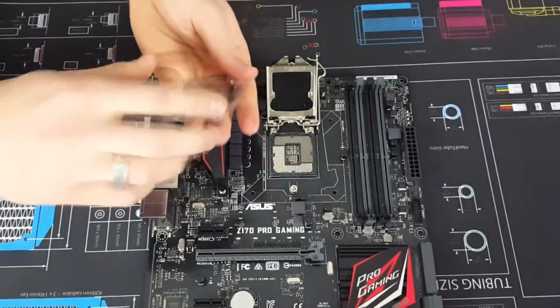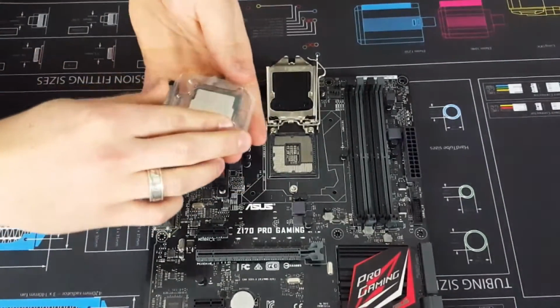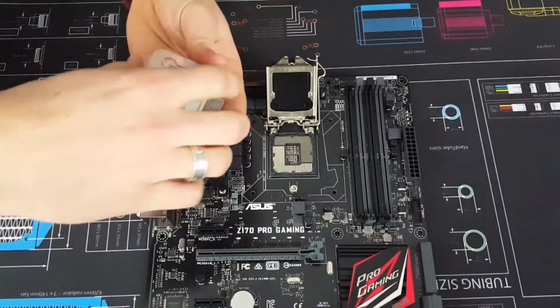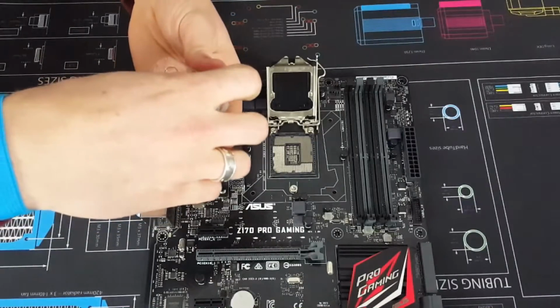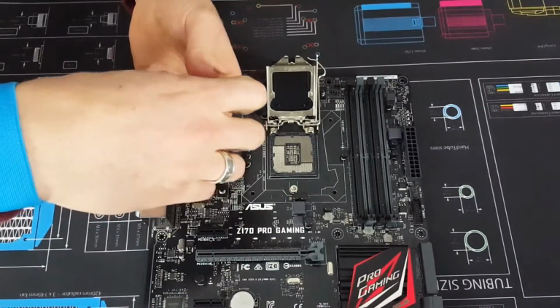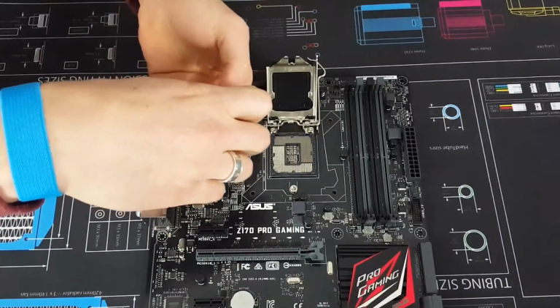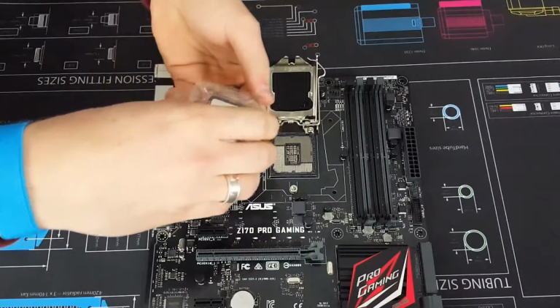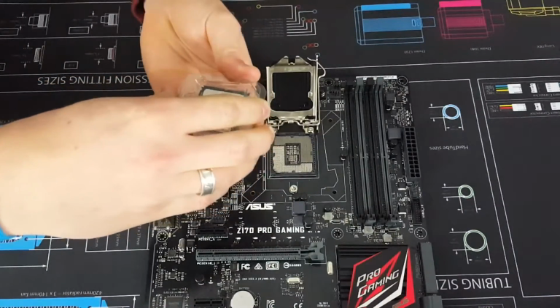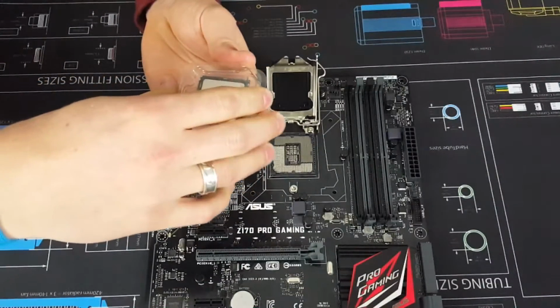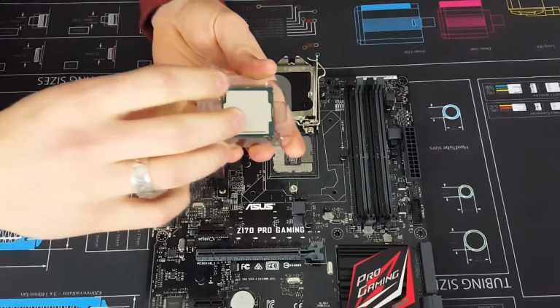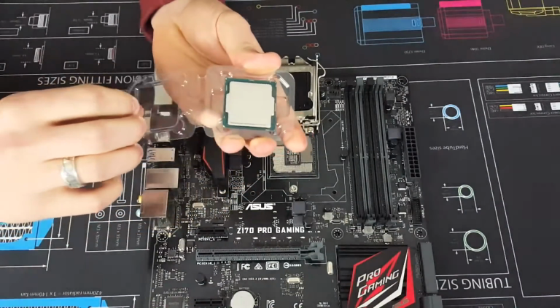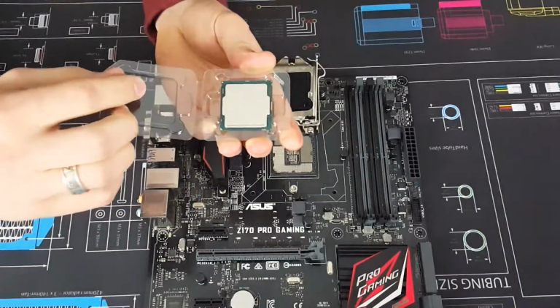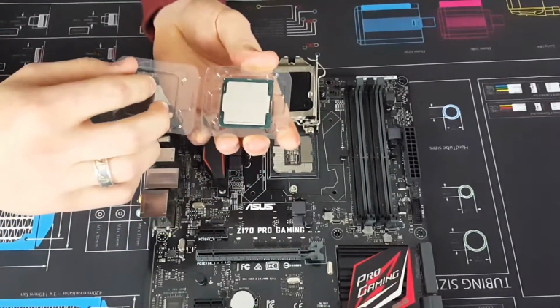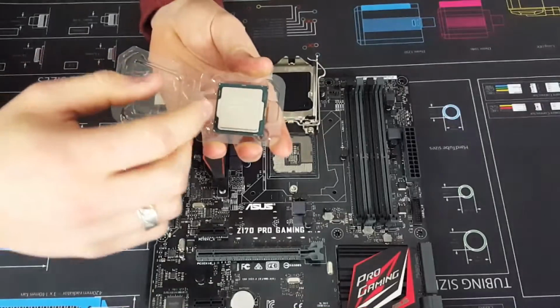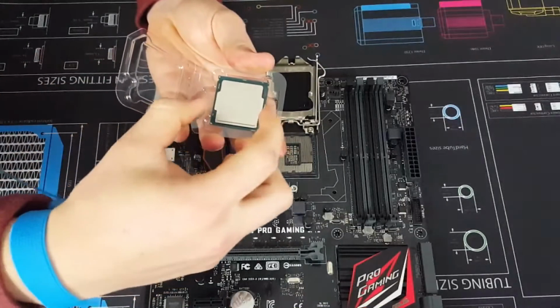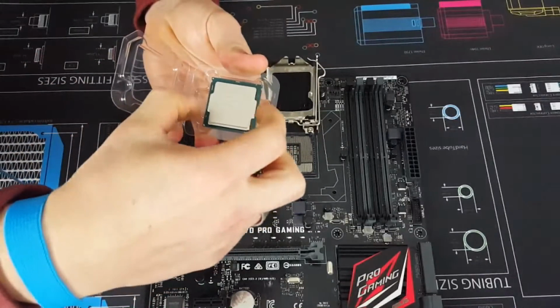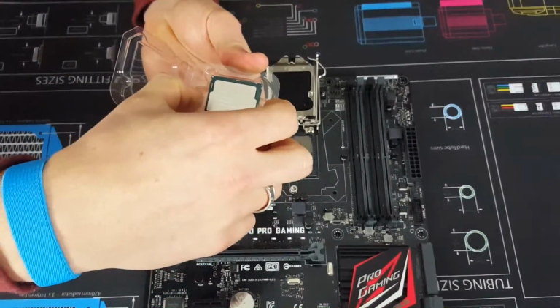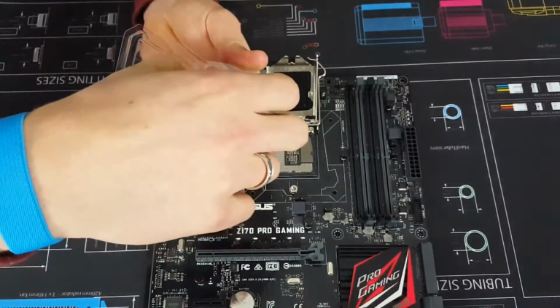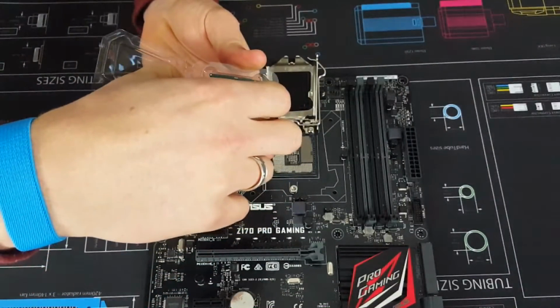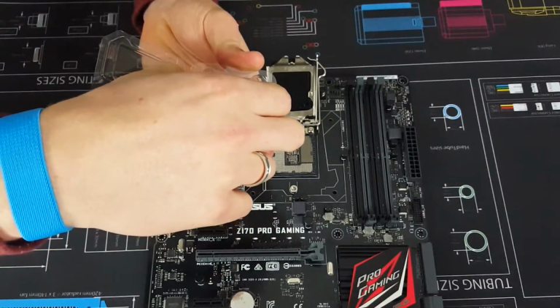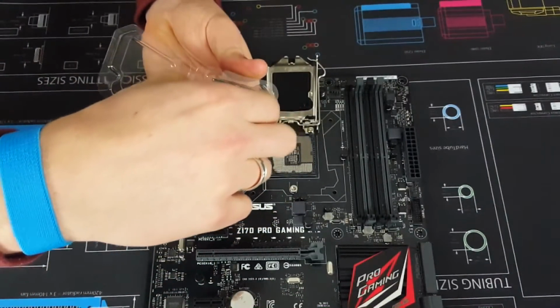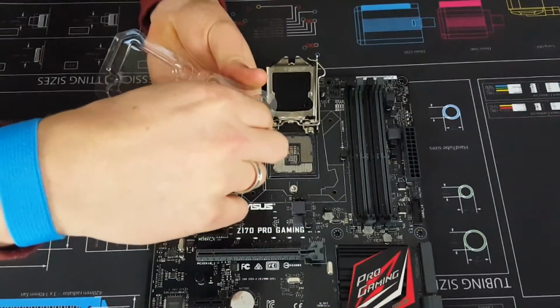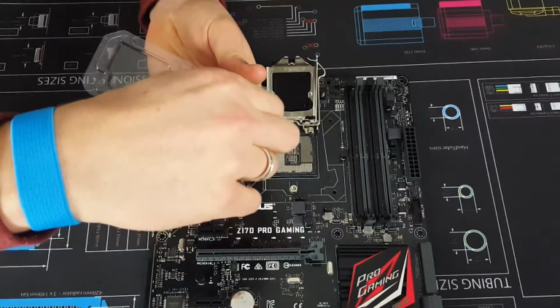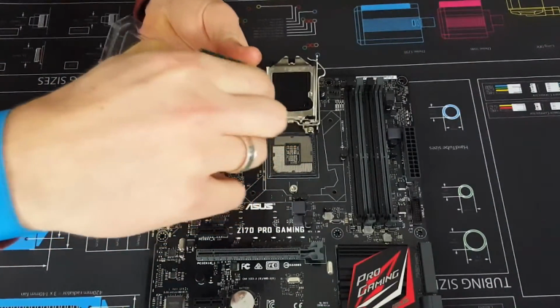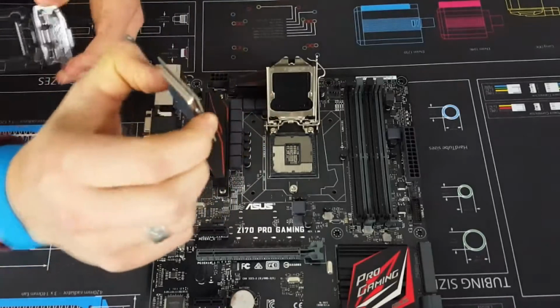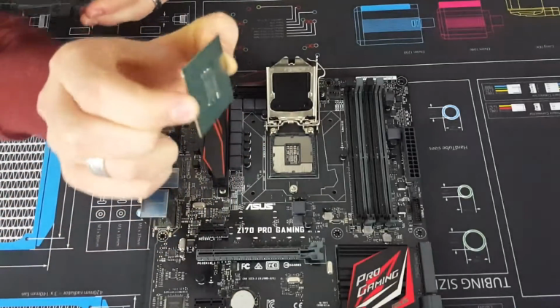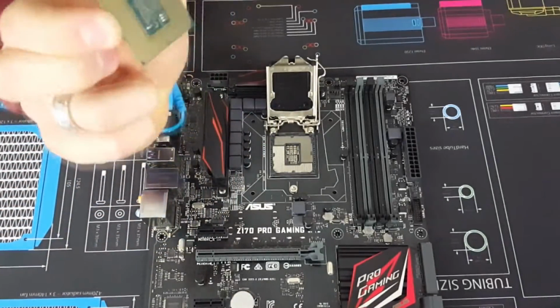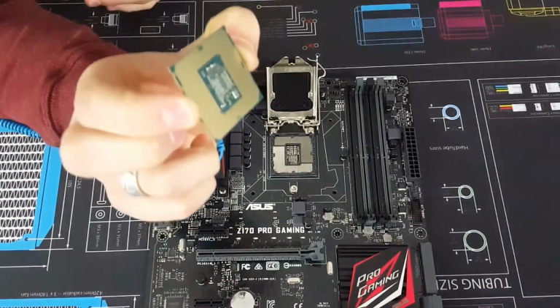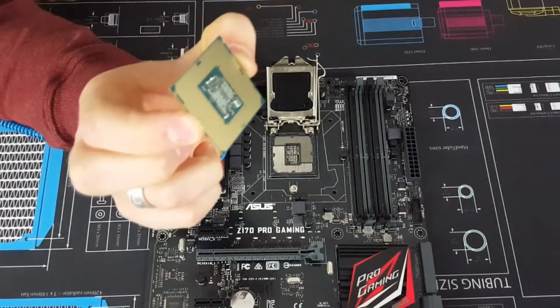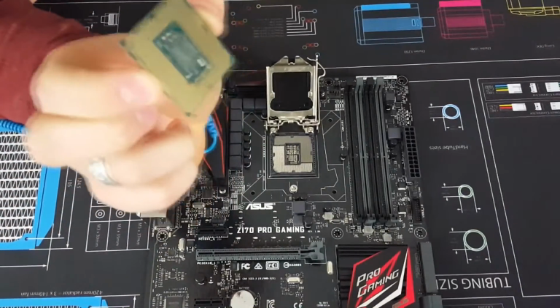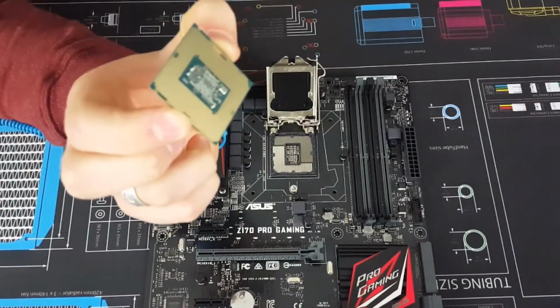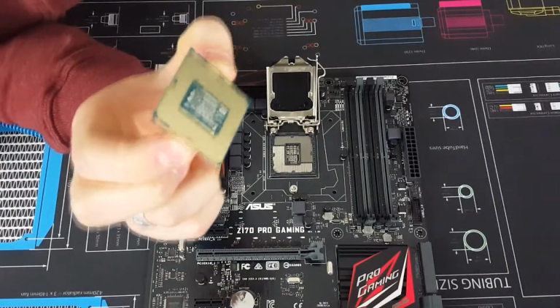Now here's our CPU. We'll just take it out of its little plastic container. Picking this up, you want to grab it from the very edges — we don't want to touch the bottom of it either.